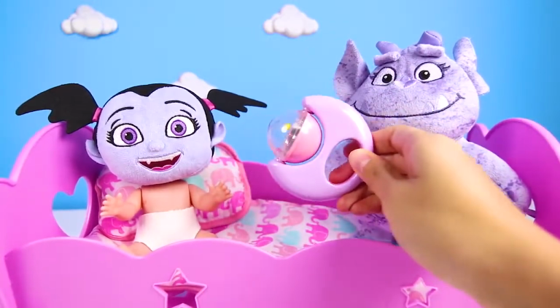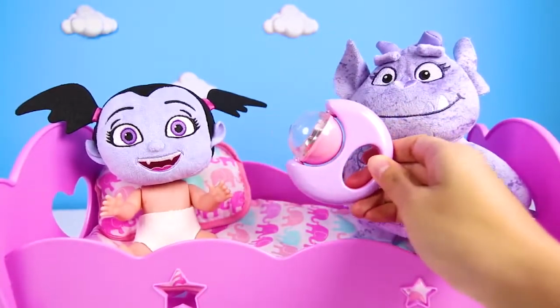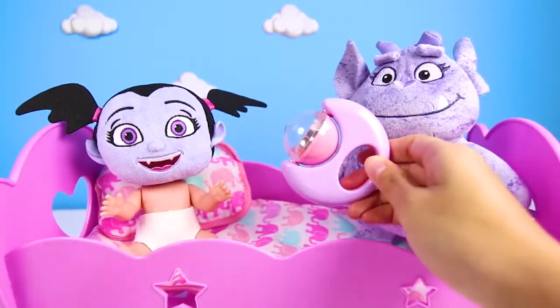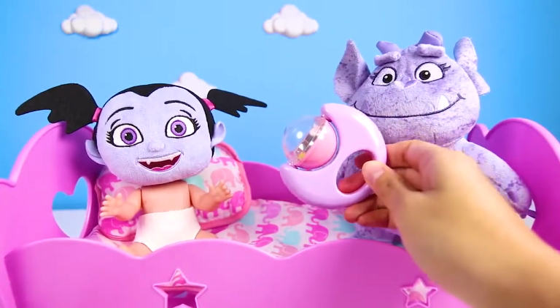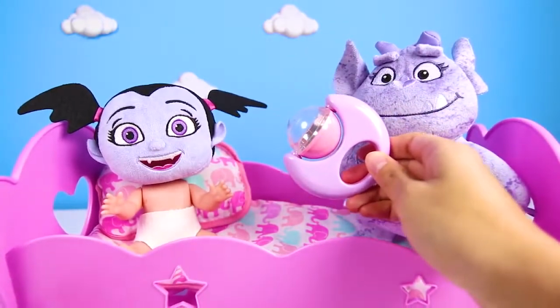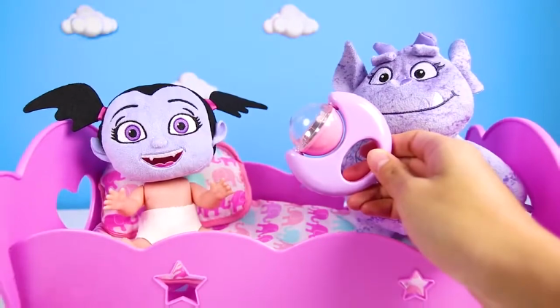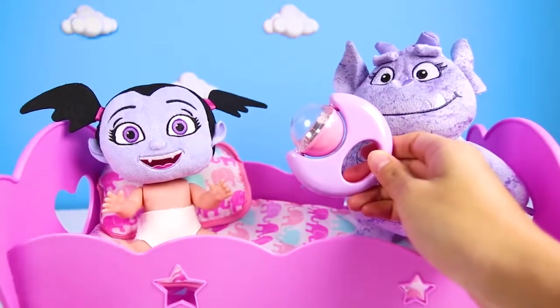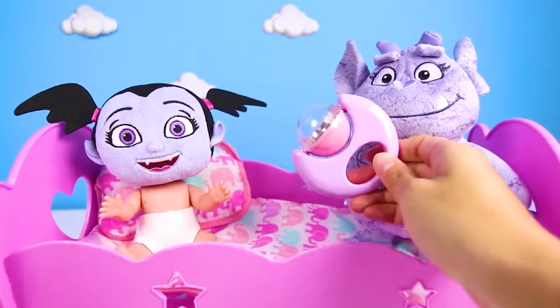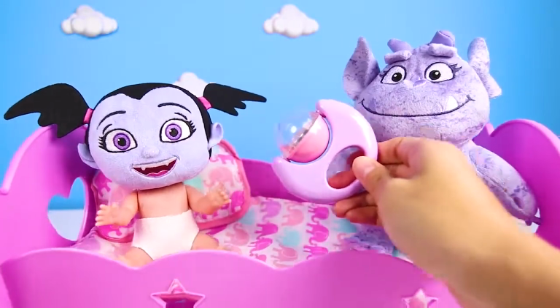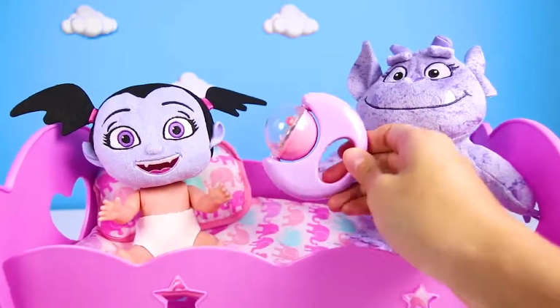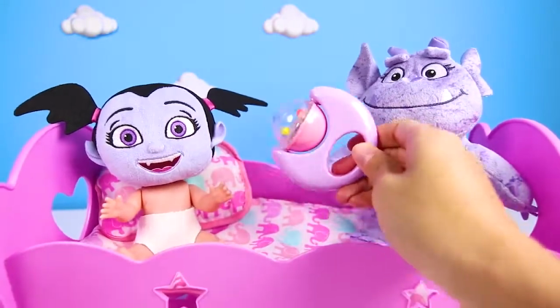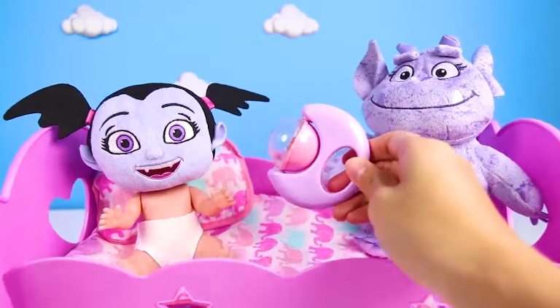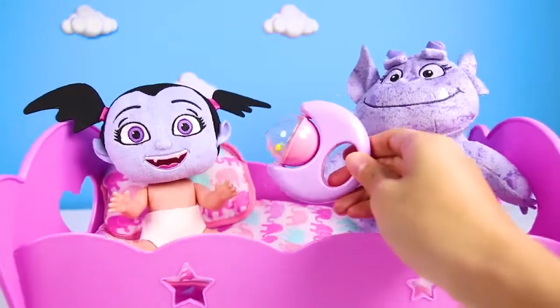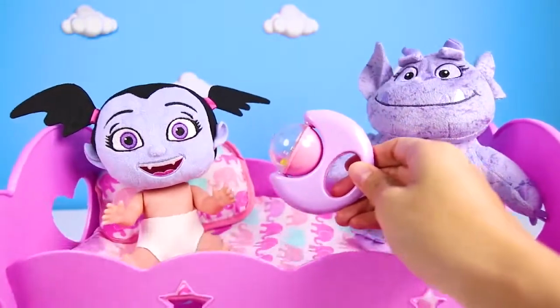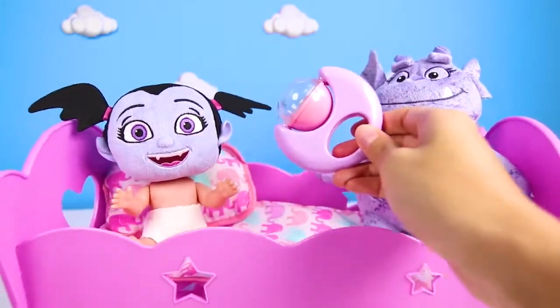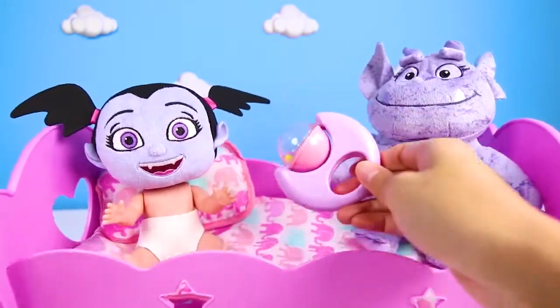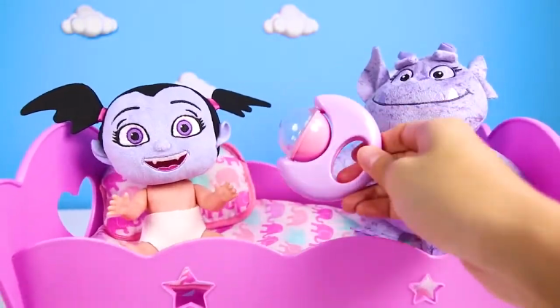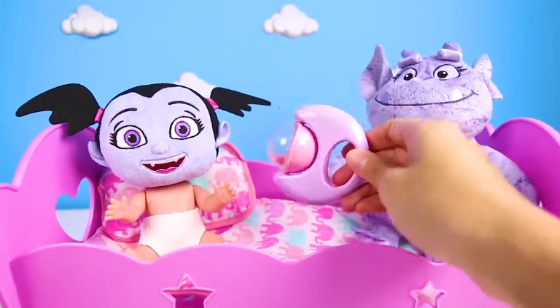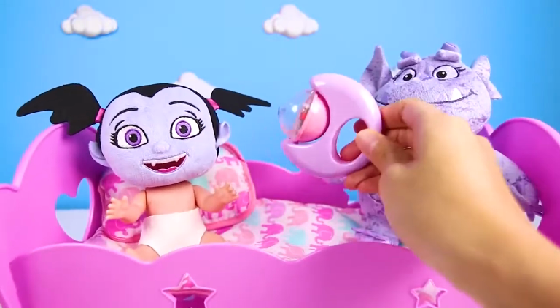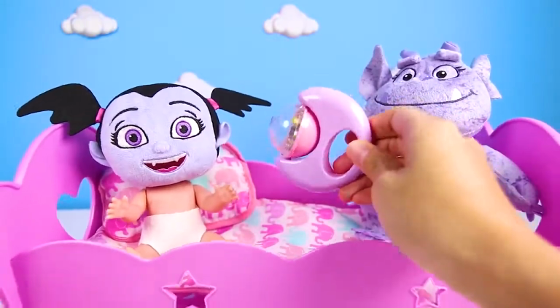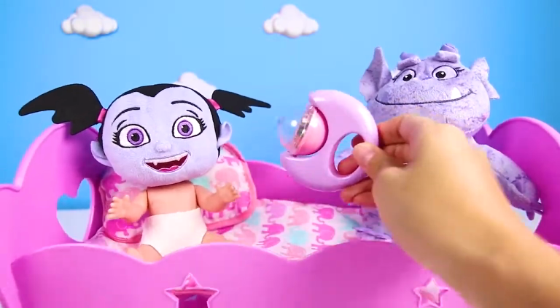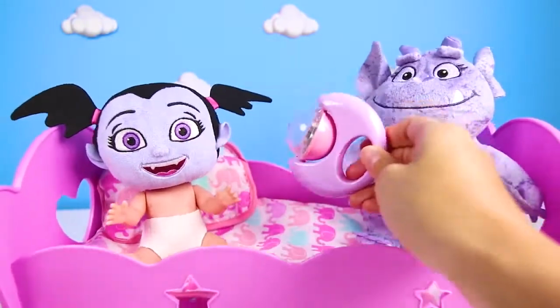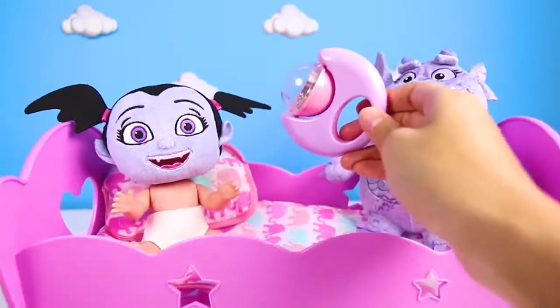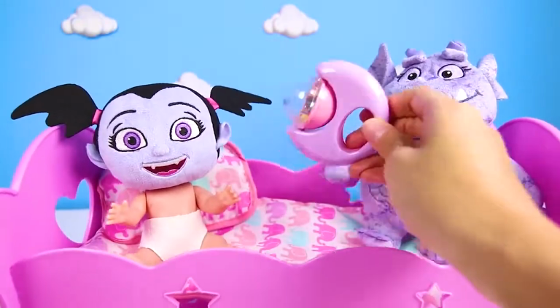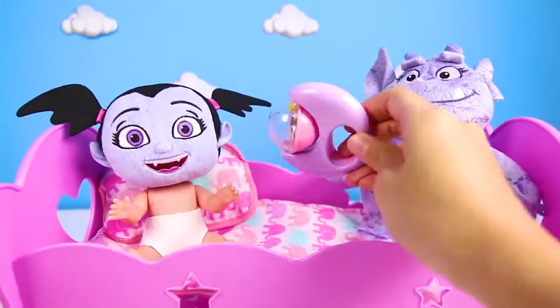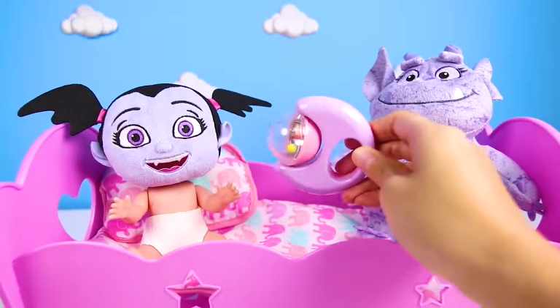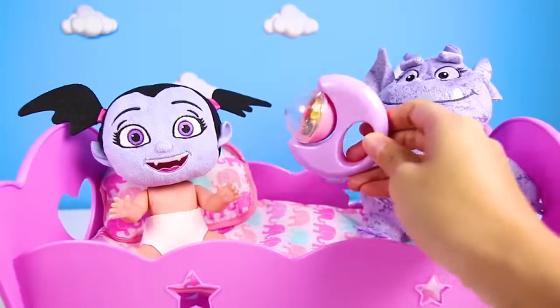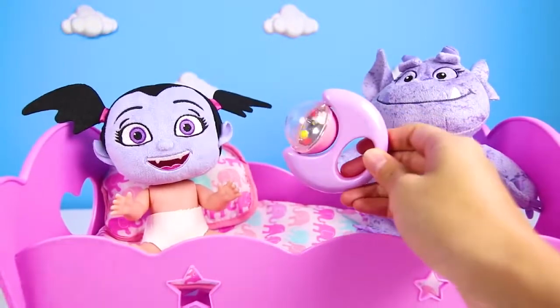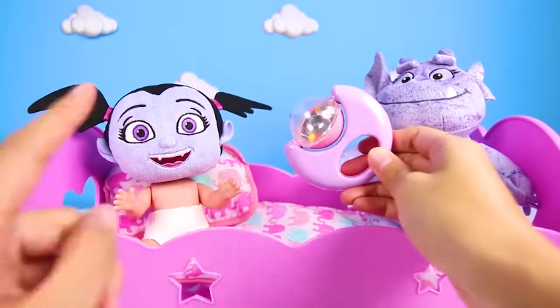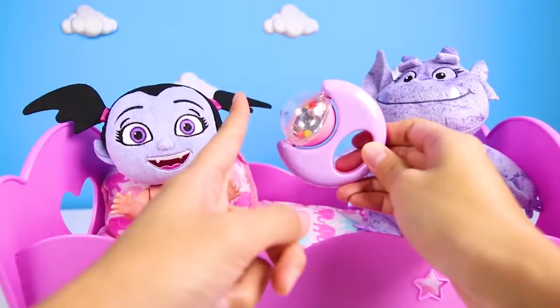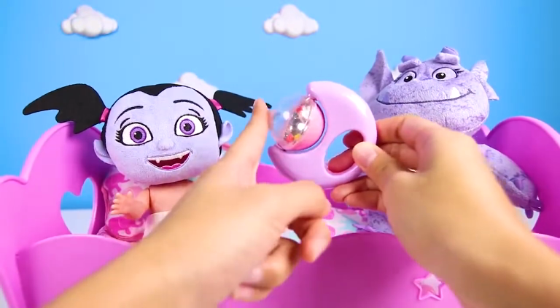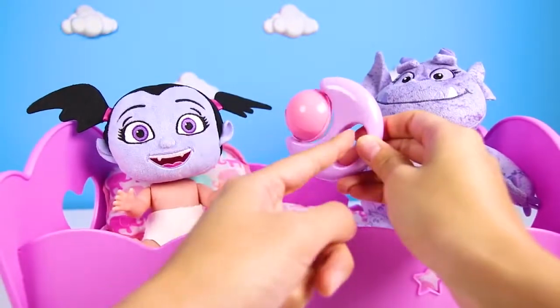V loves playing with her friend Gregloria. And since this is a baby Vampirina, her favorite toy is this baby rattle. Shake Shake Shake Shake!